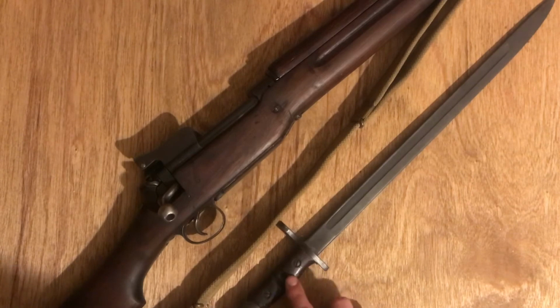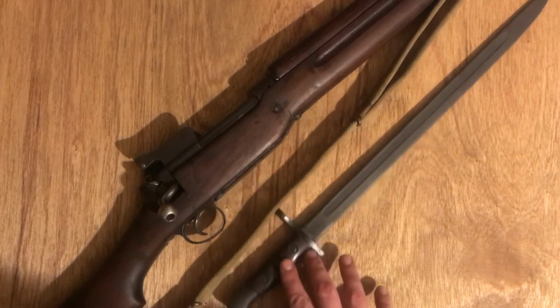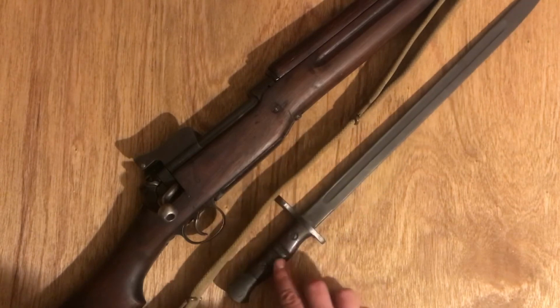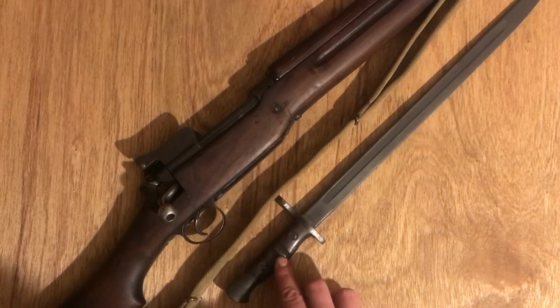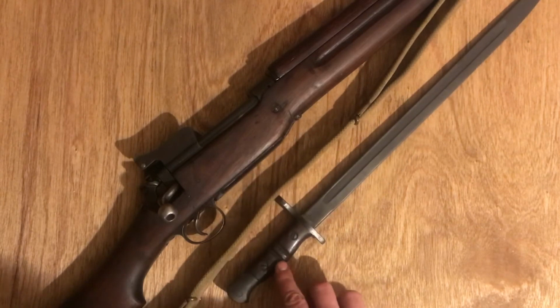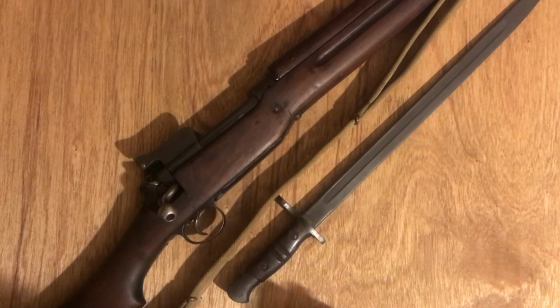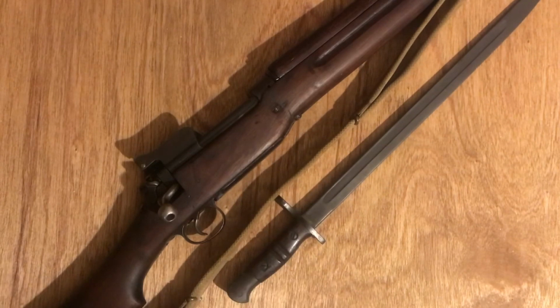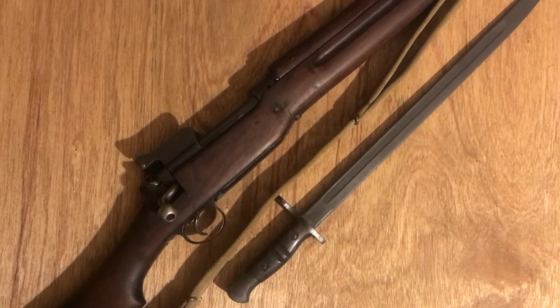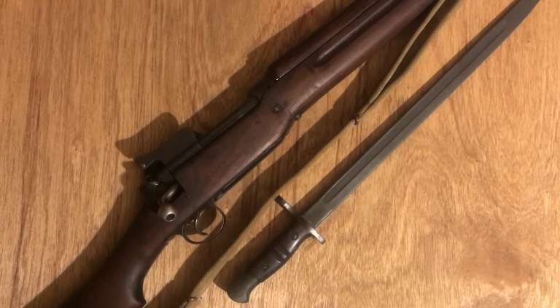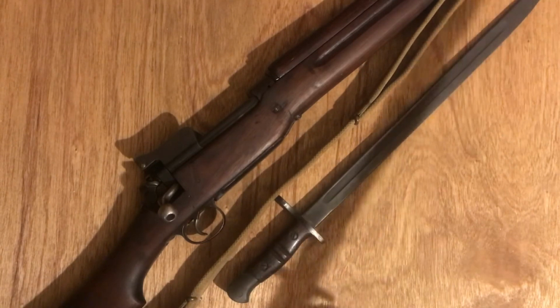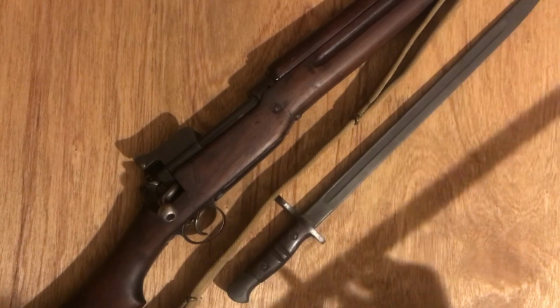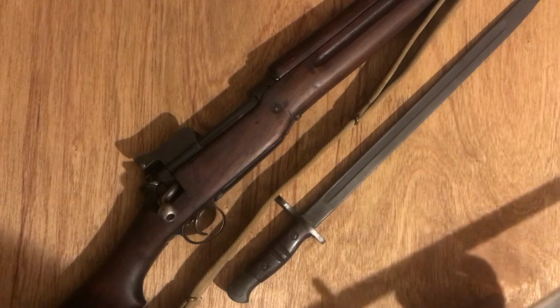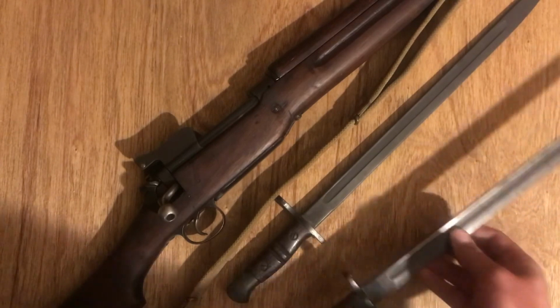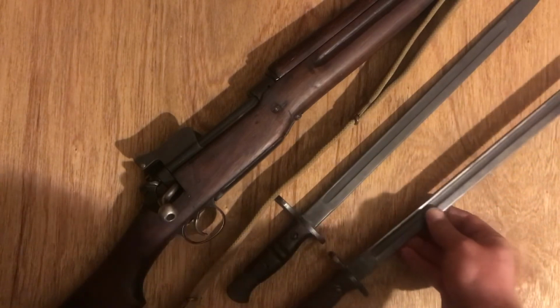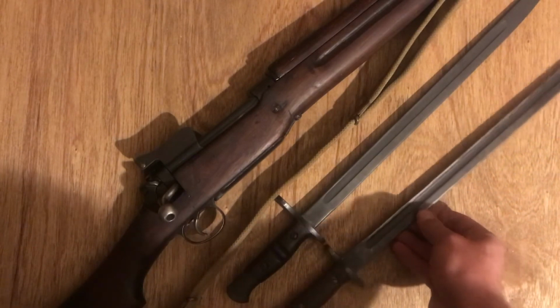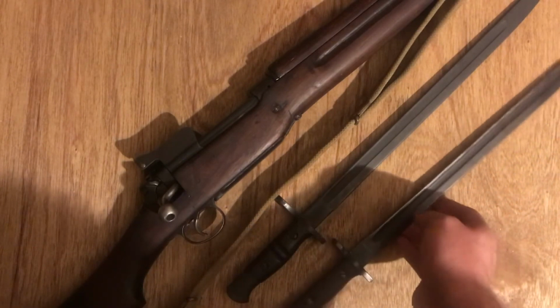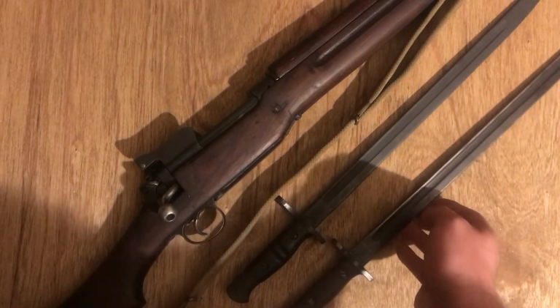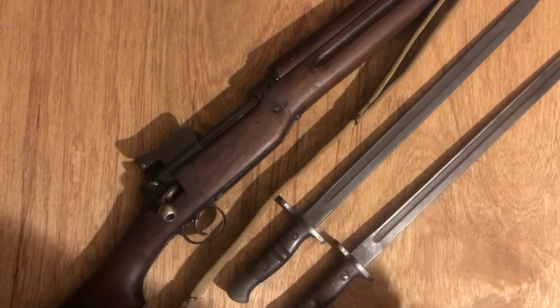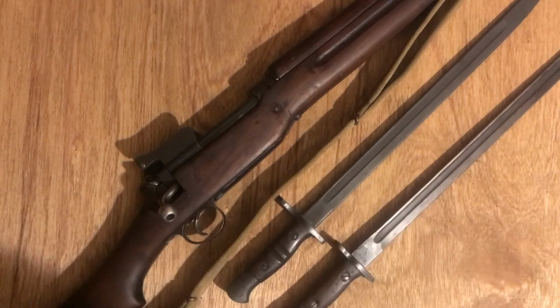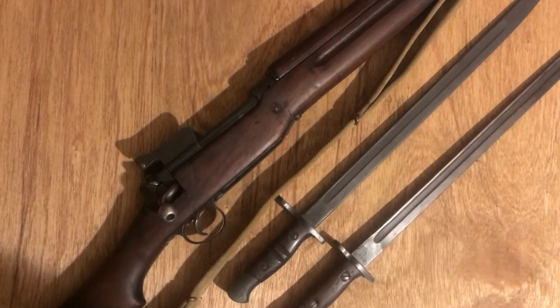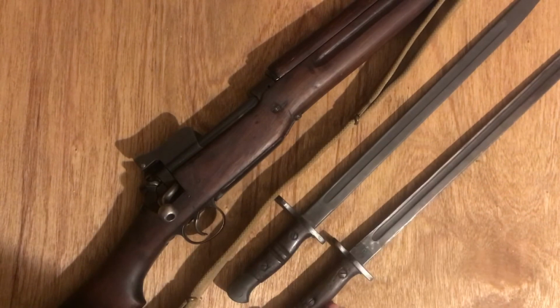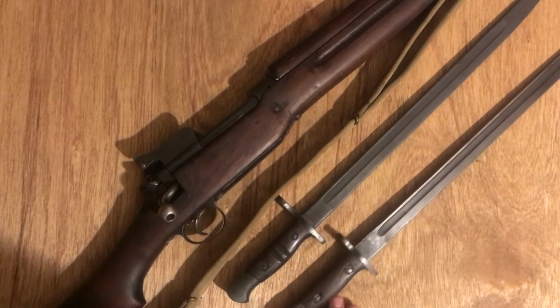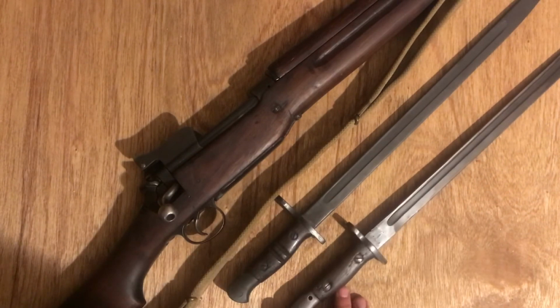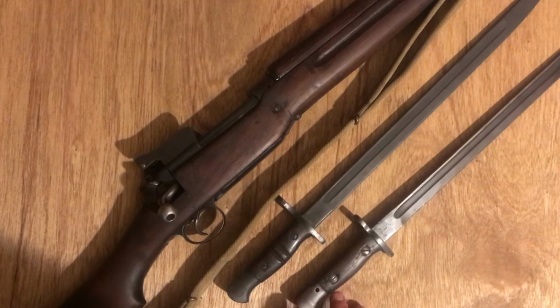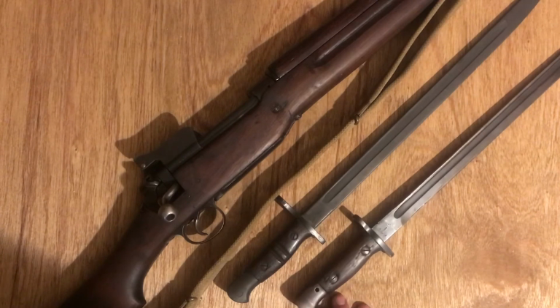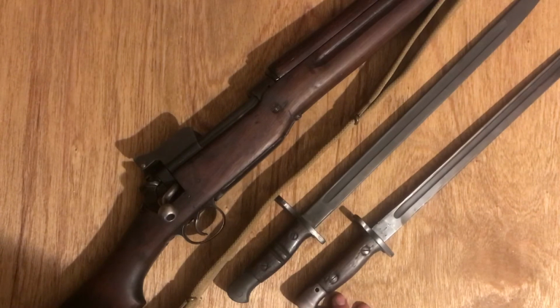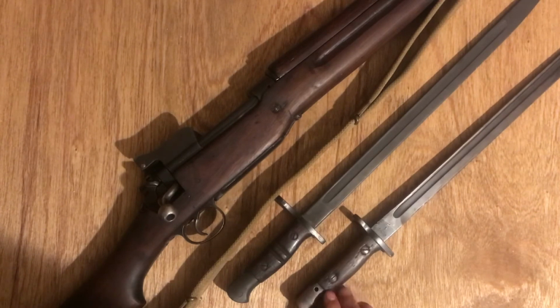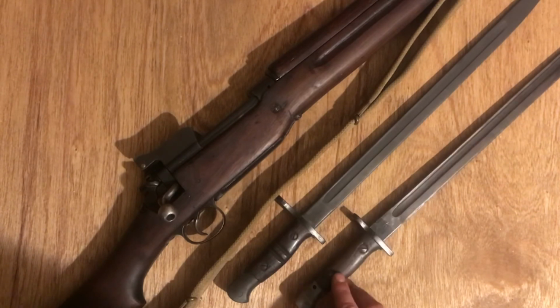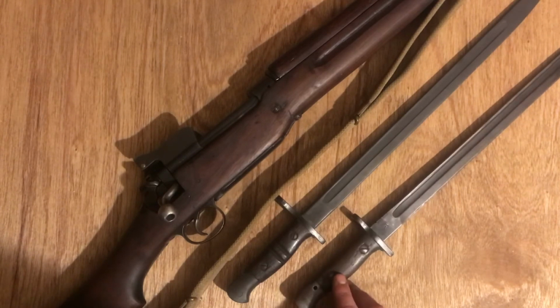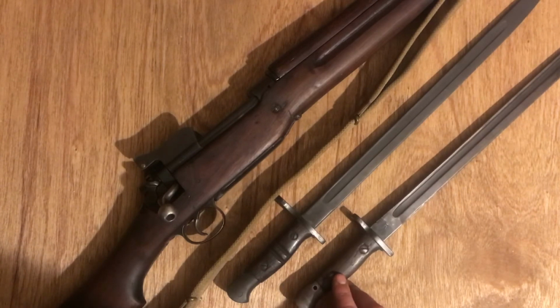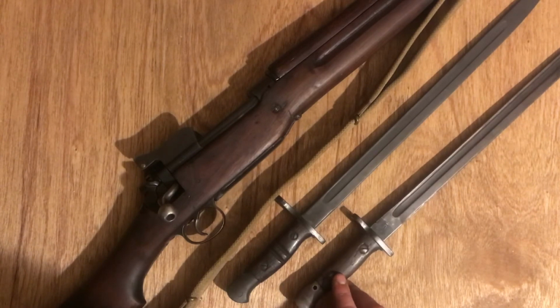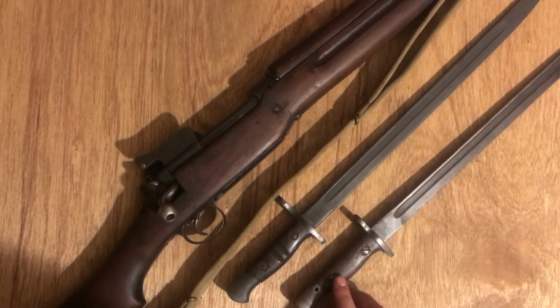You'll notice the deep serrations here — that is the quickest way to tell the P14 or 1917 bayonets apart from the .303 British SMLE bayonets.